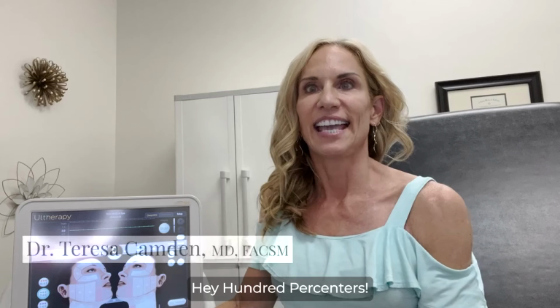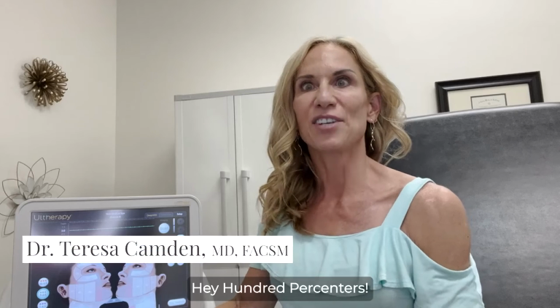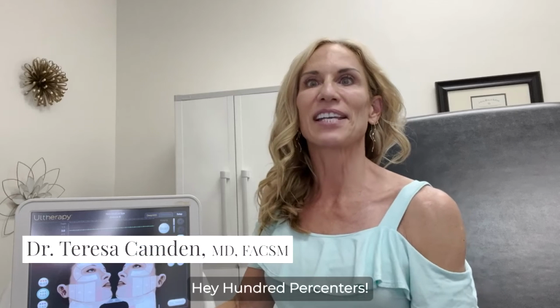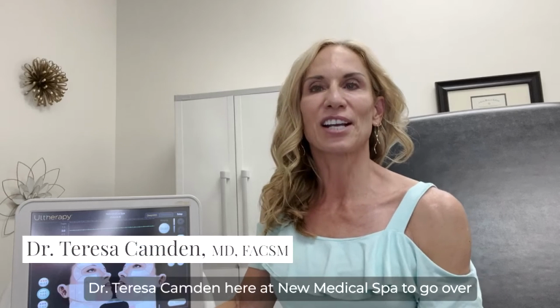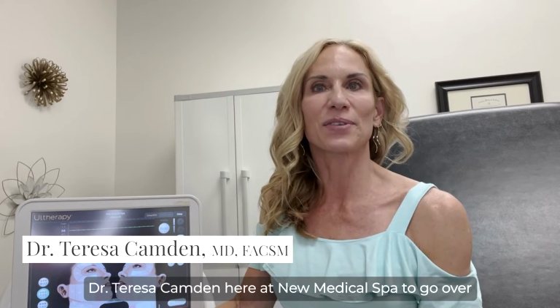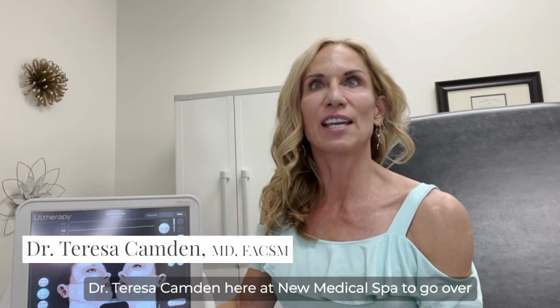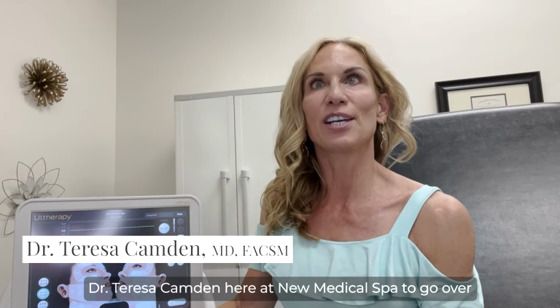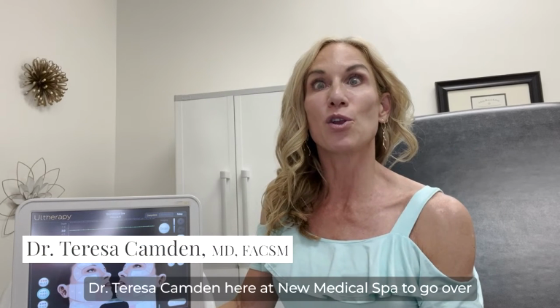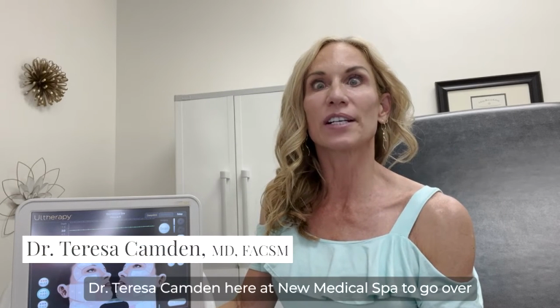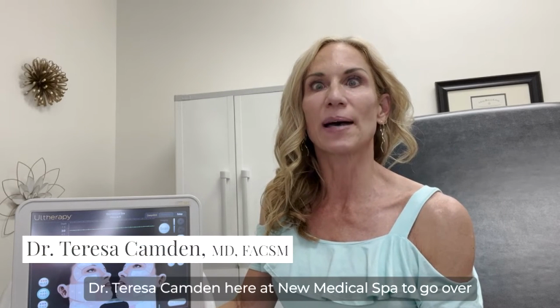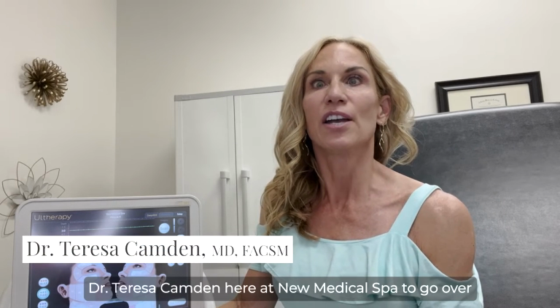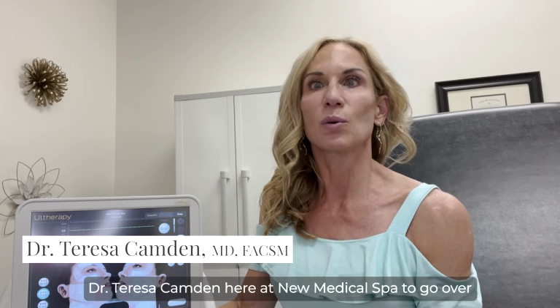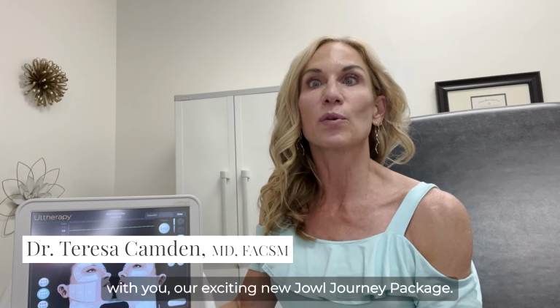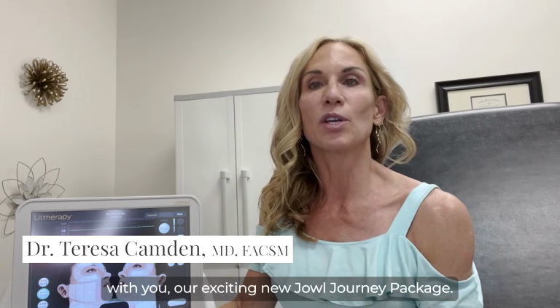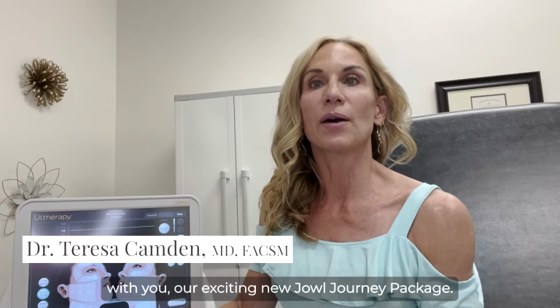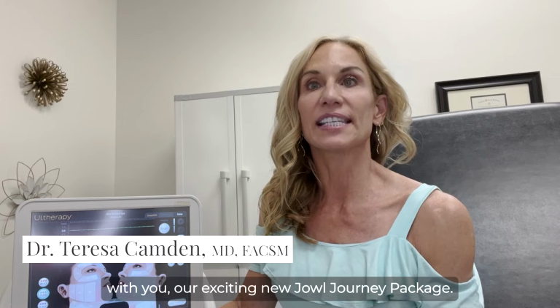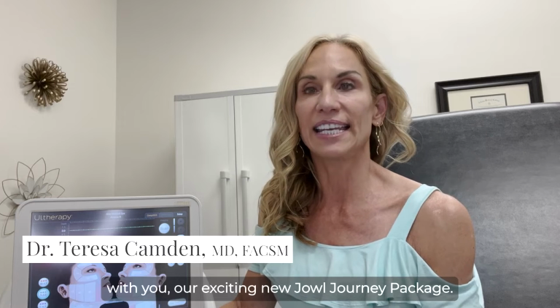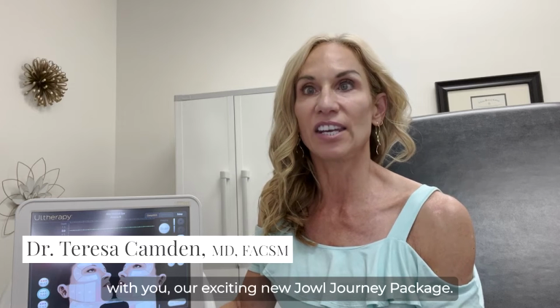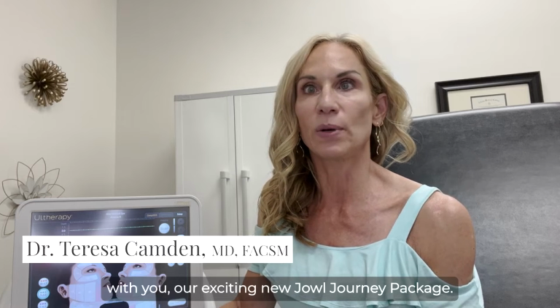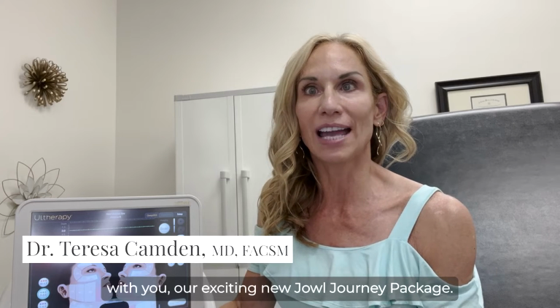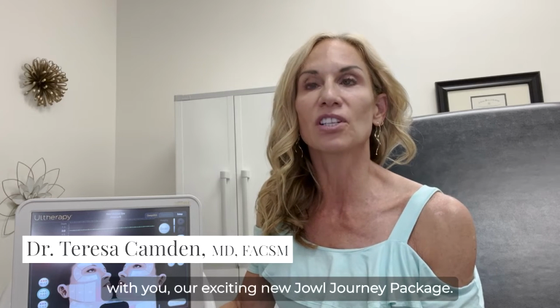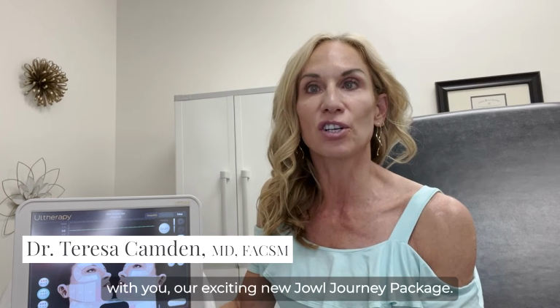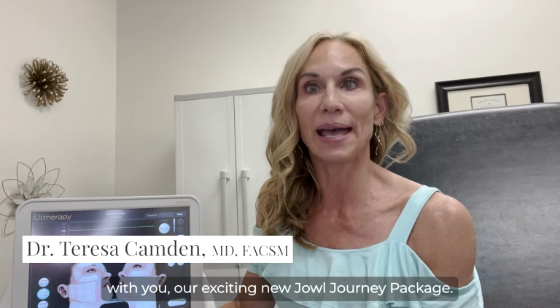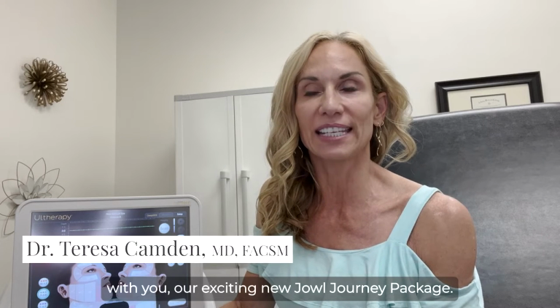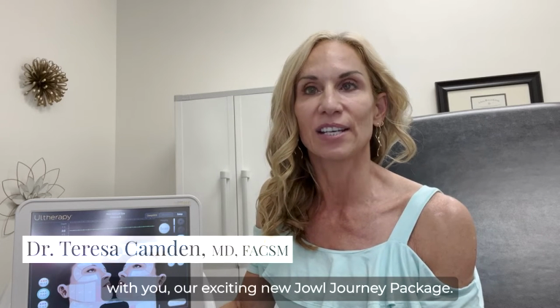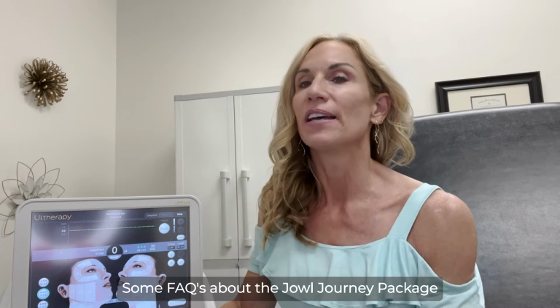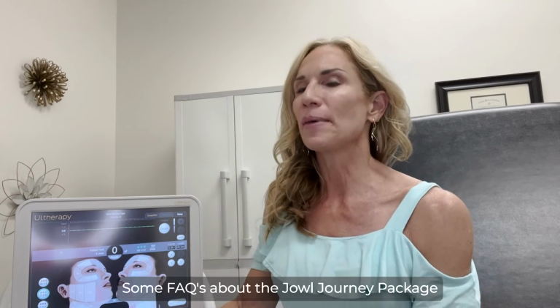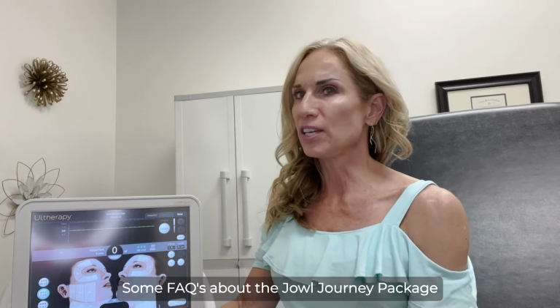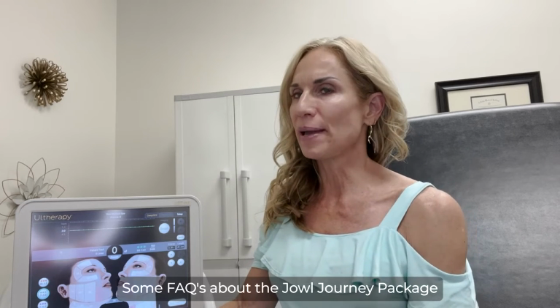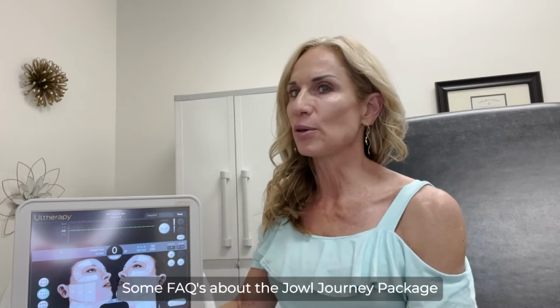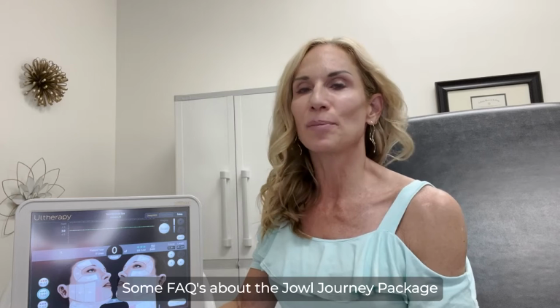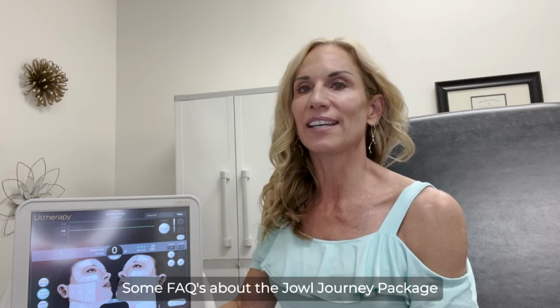Hey 100%ers, Dr. Teresa Camden here at New Medical Spa to go over with you our exciting new Jowl Journey Package. Some FAQs about the Jowl Journey Package.